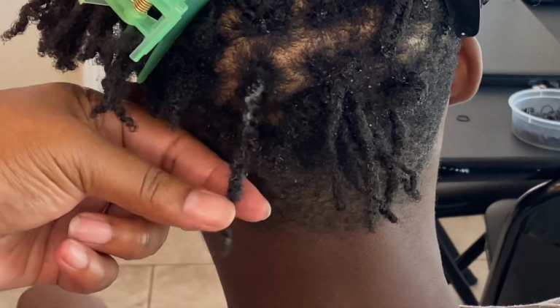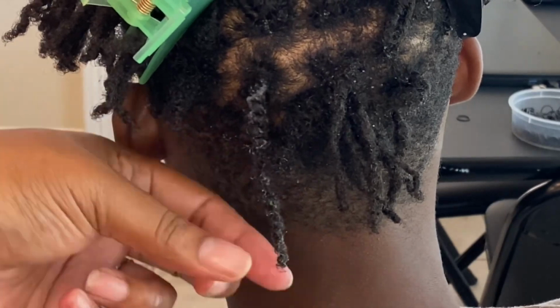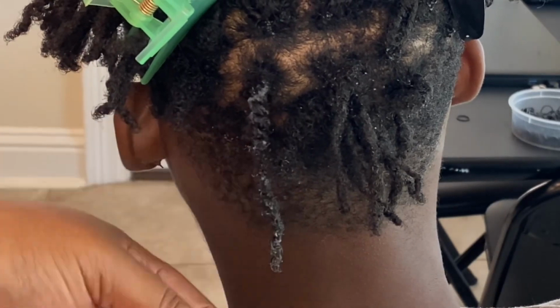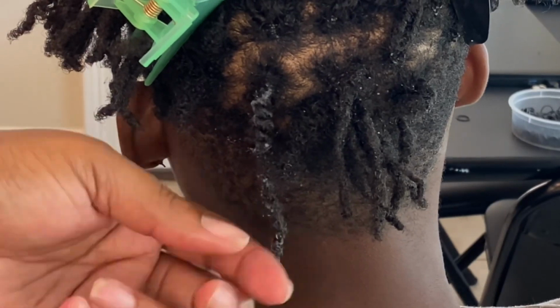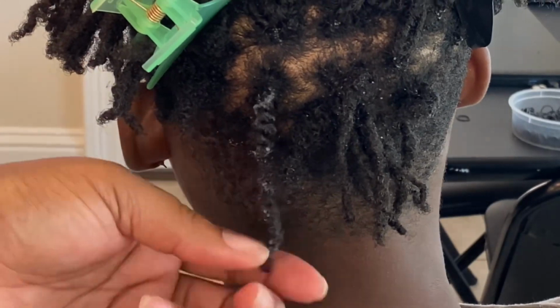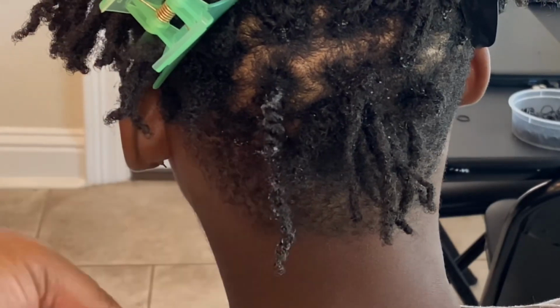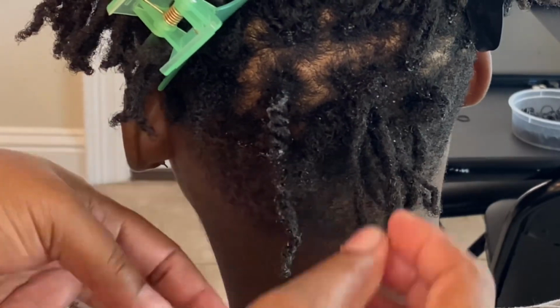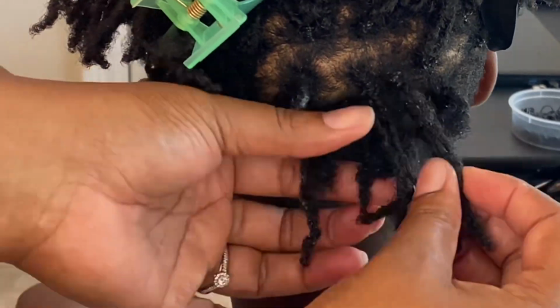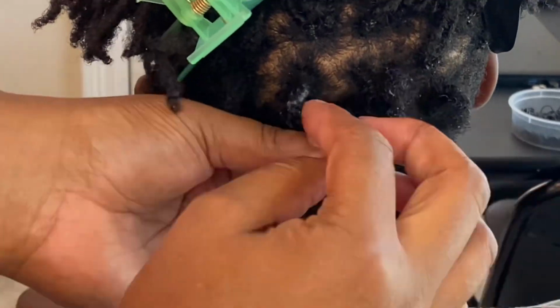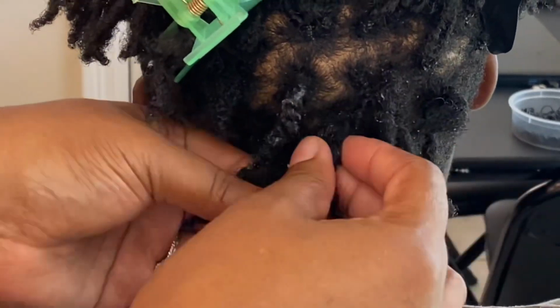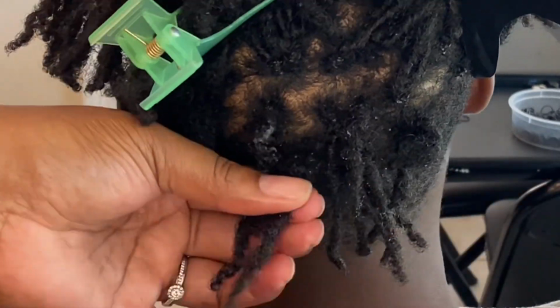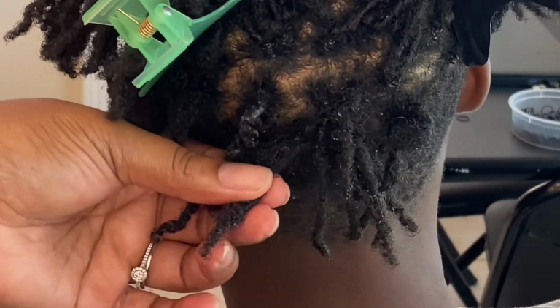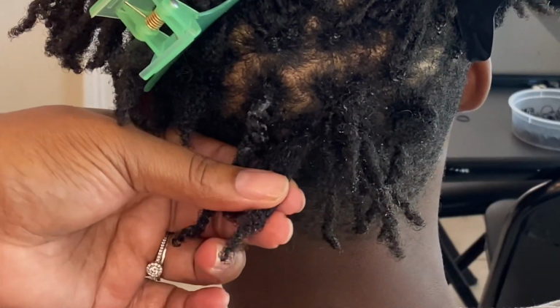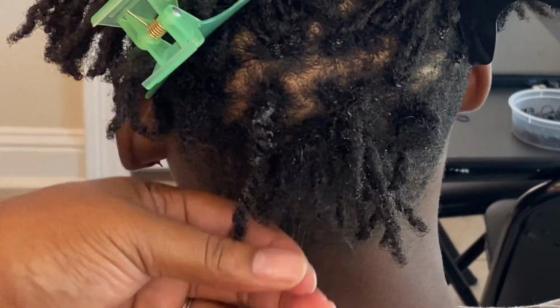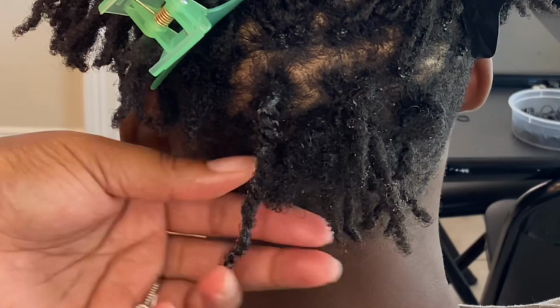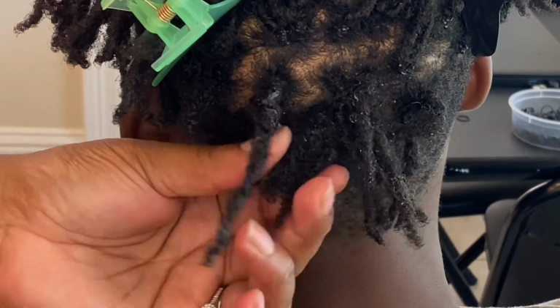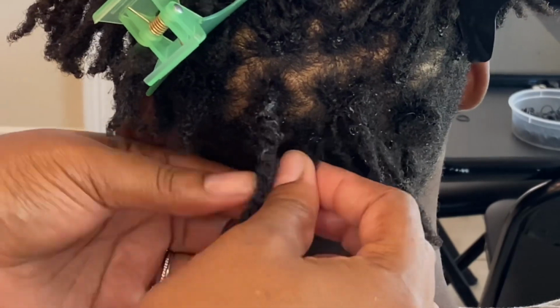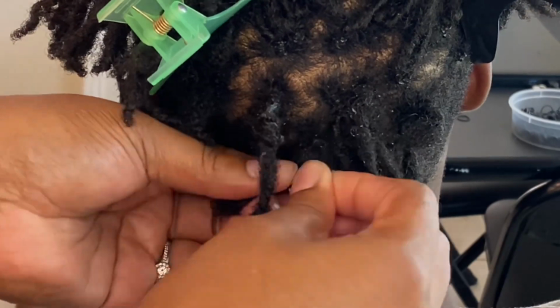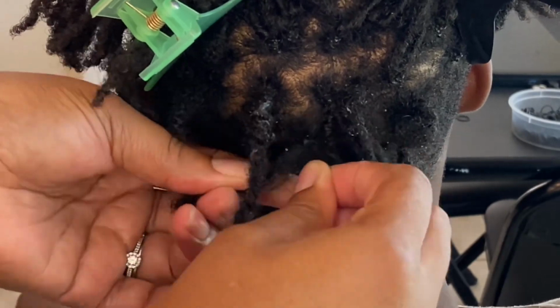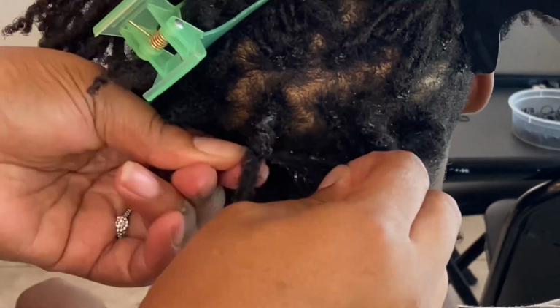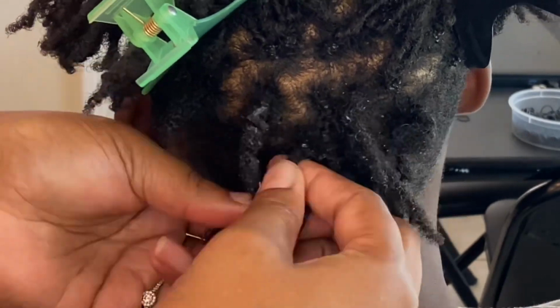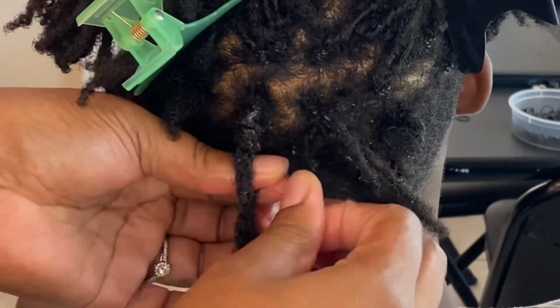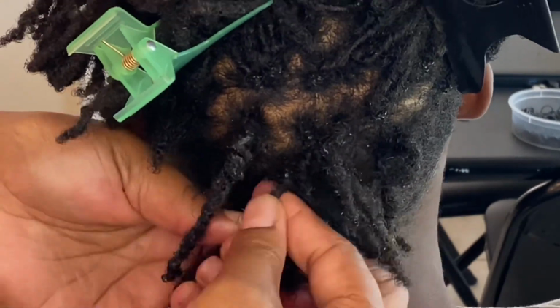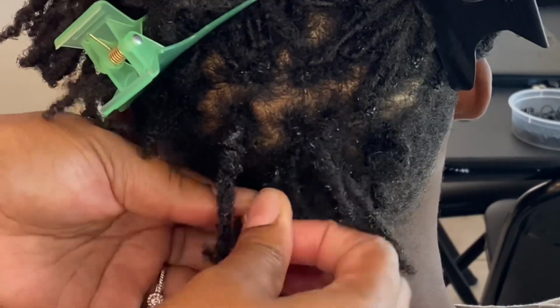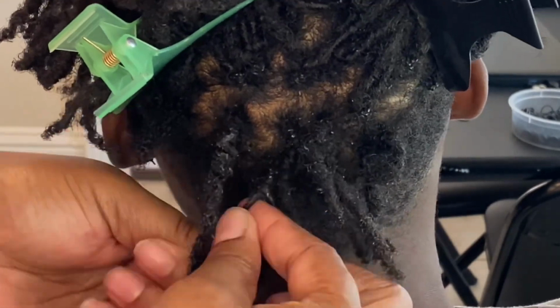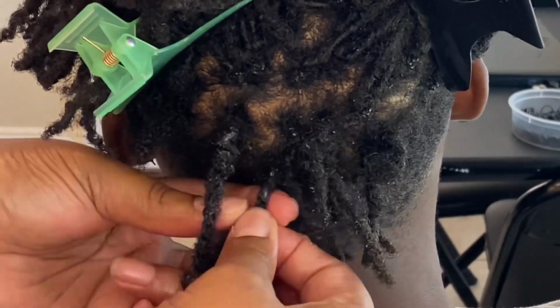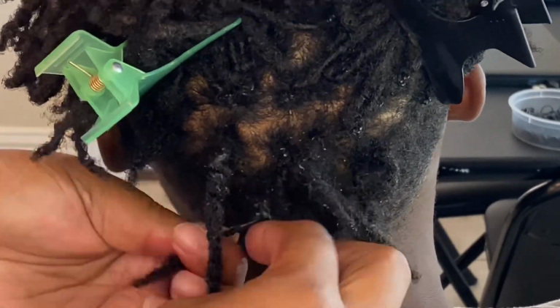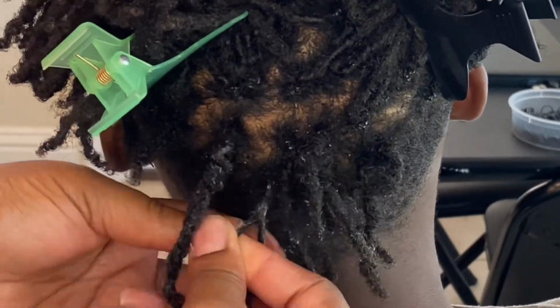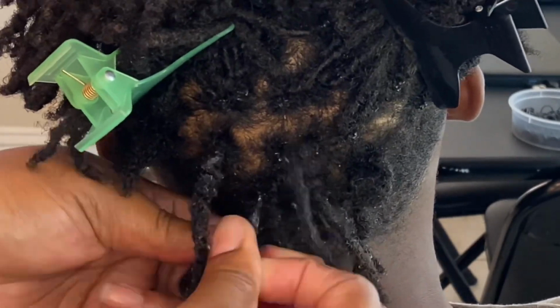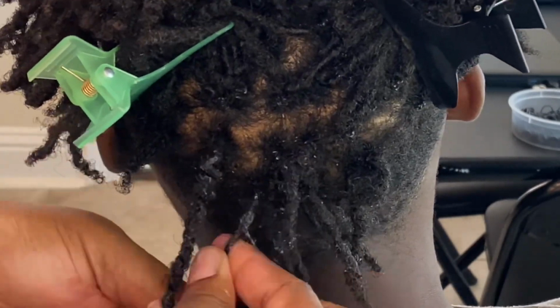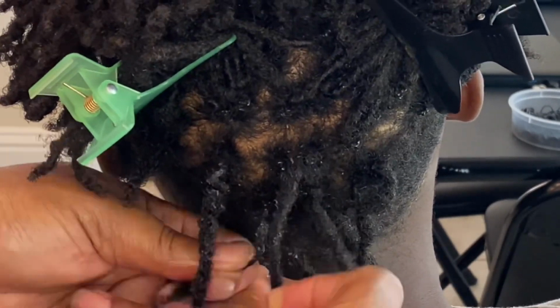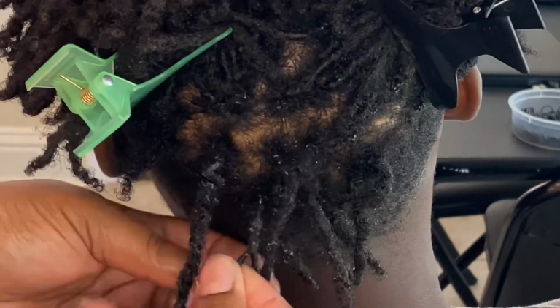And then once you see how I do it, you're just going to proceed throughout his head with the two strand twist.